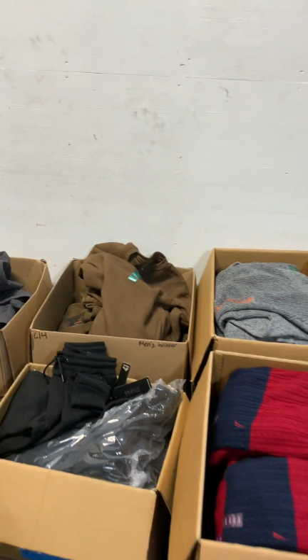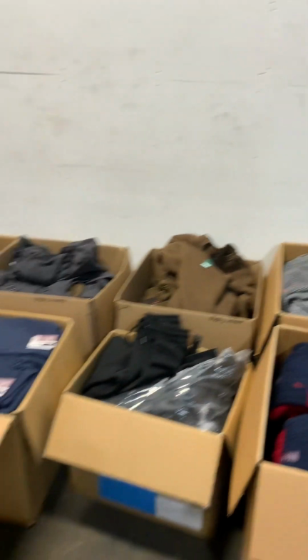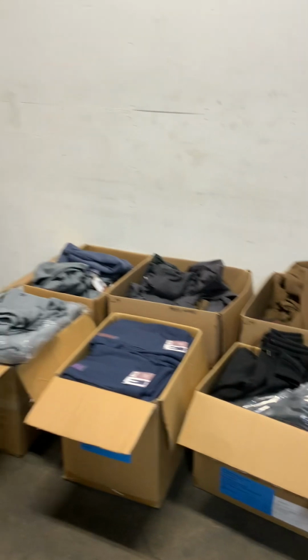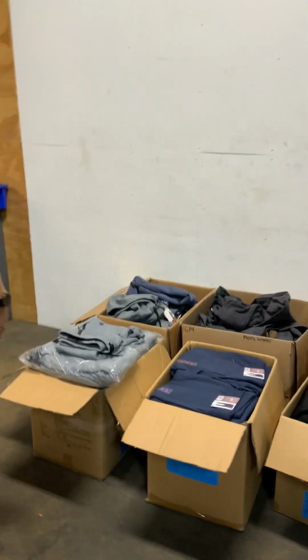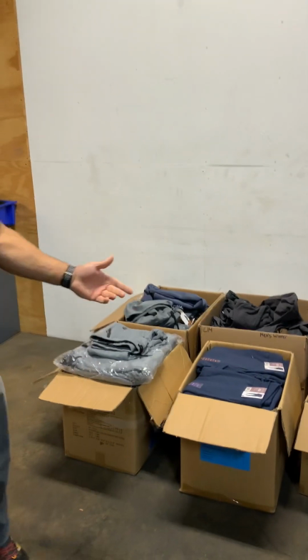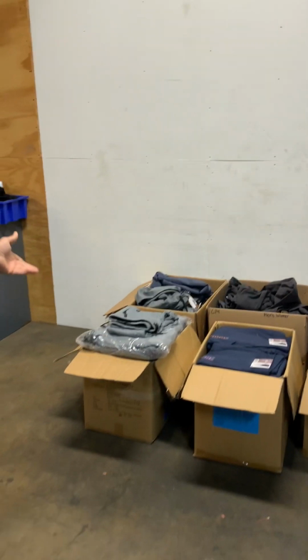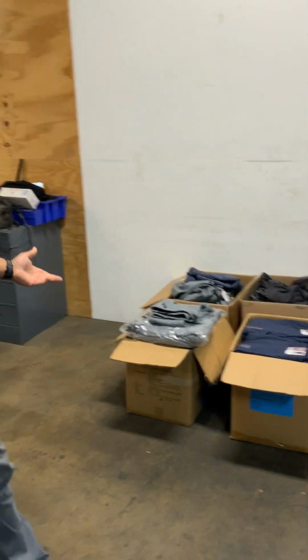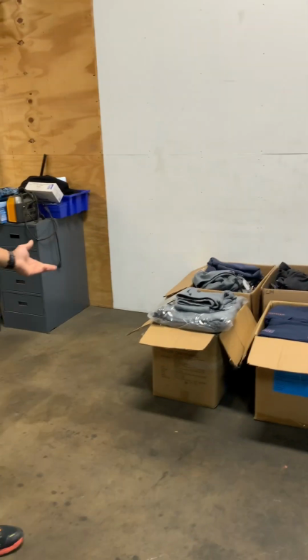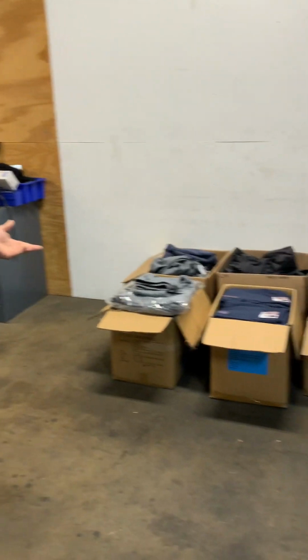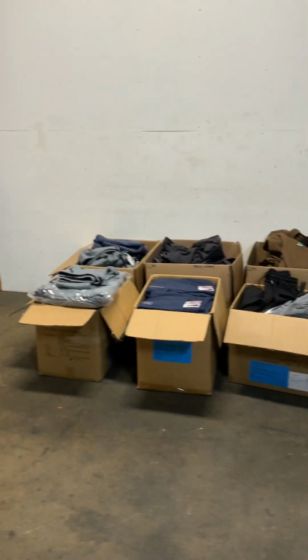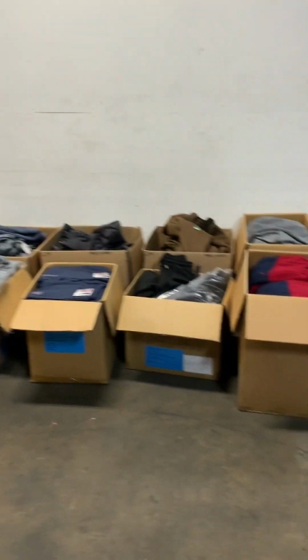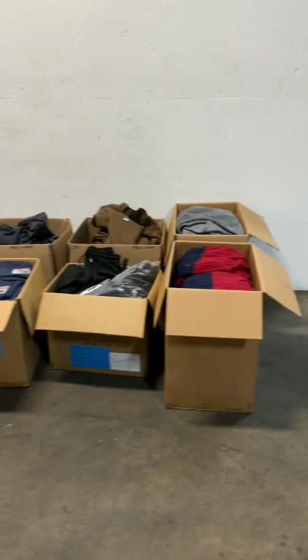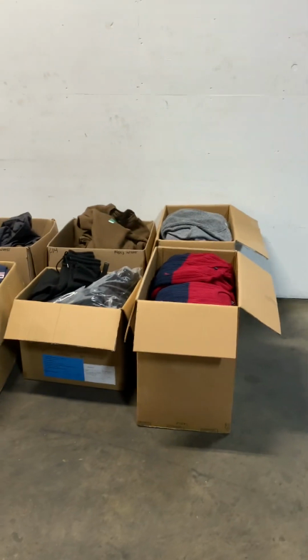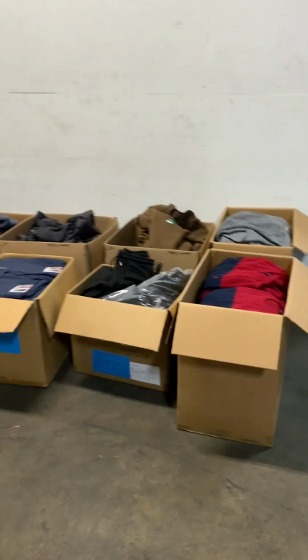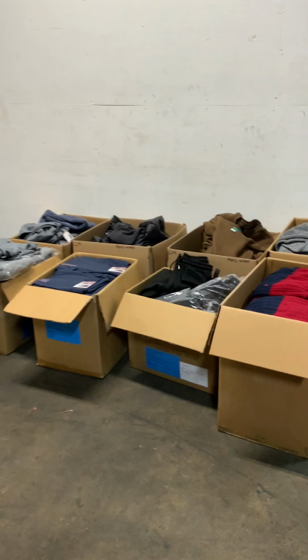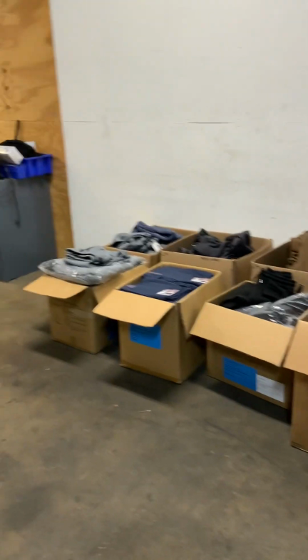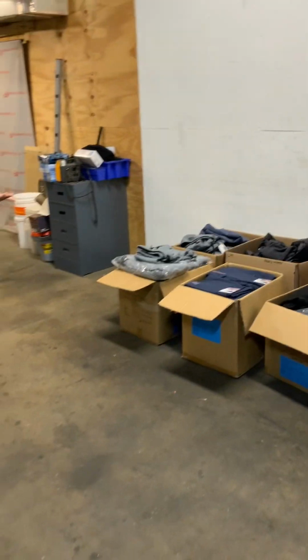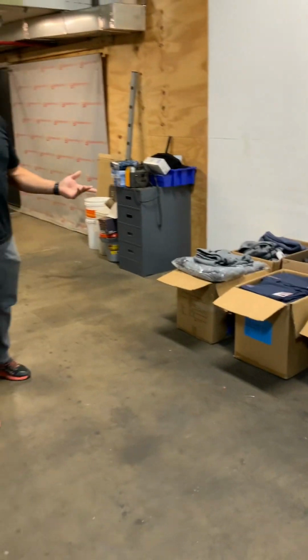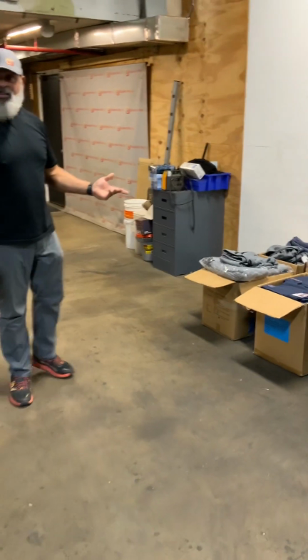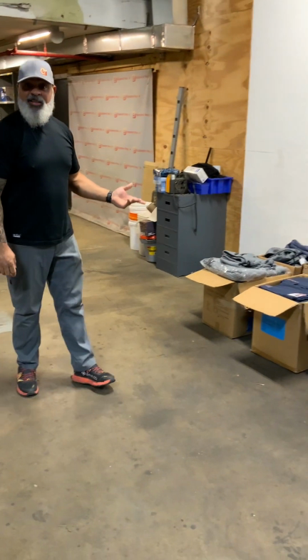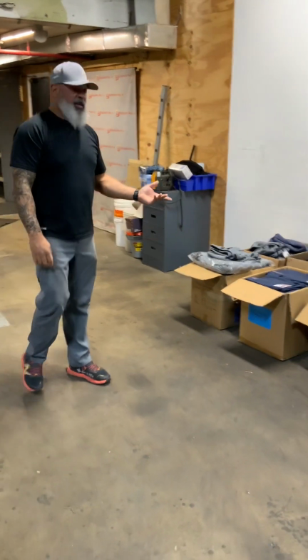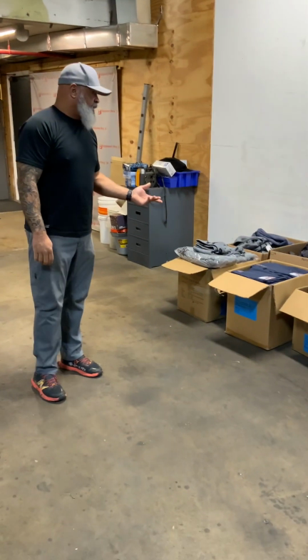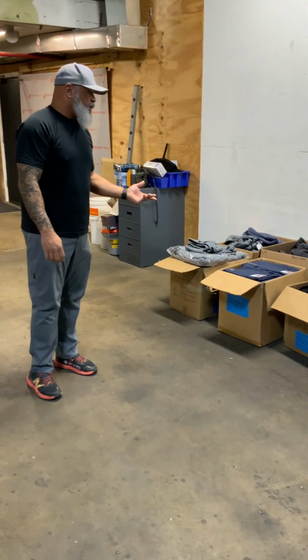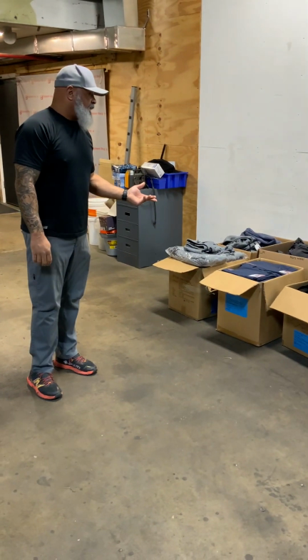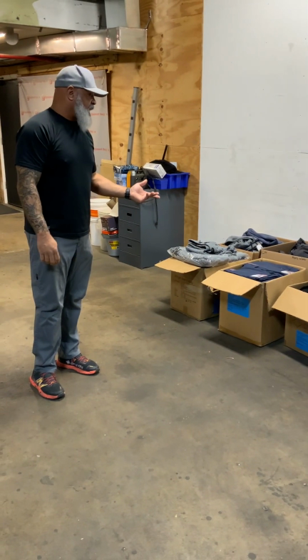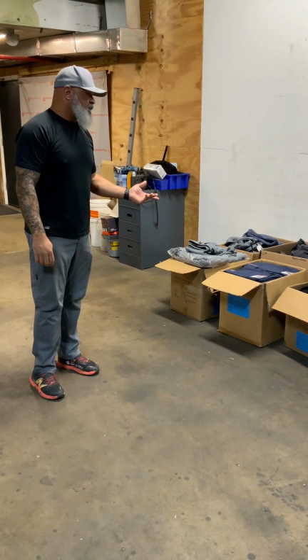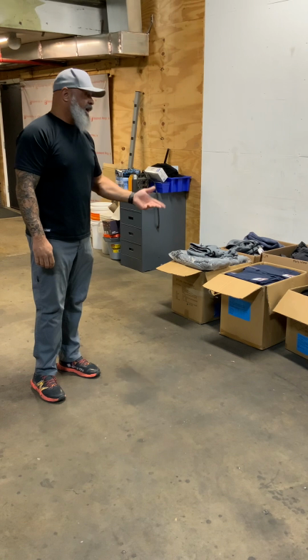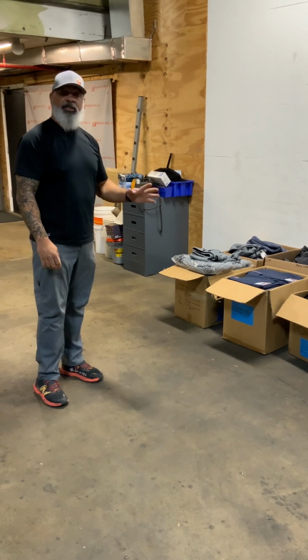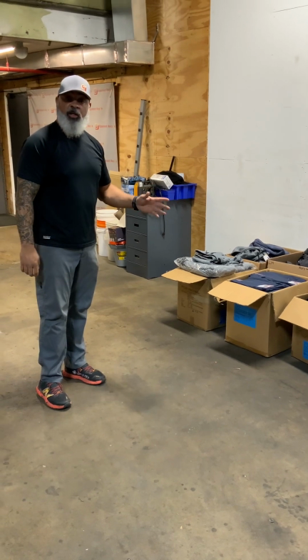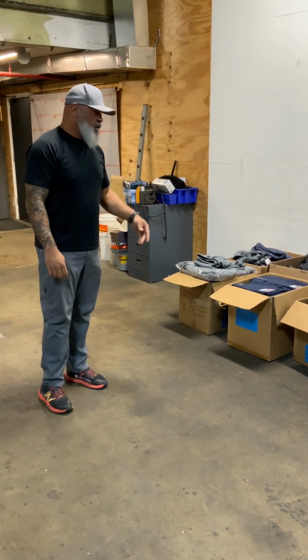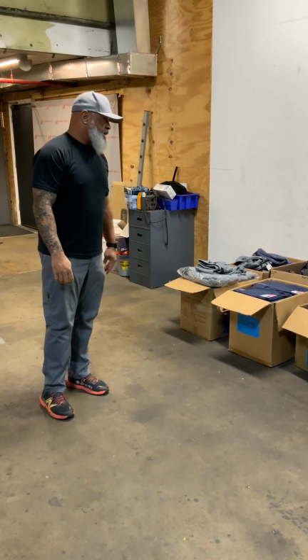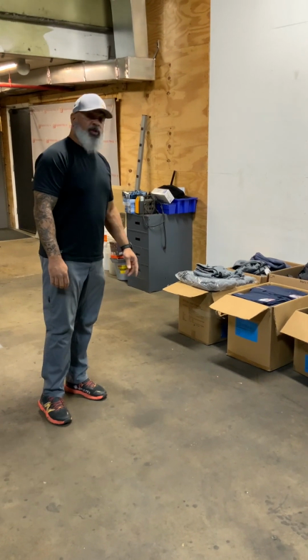This is a pretty big lot. I'd say 200 pieces easy in this whole lot — eight cases. Lot C14, men's winter clothes.